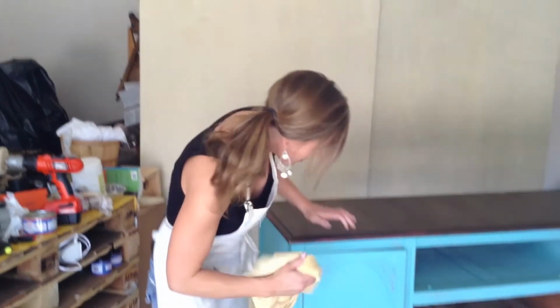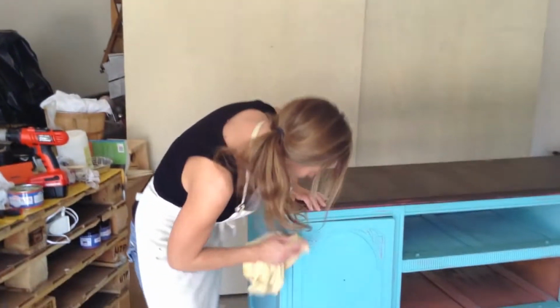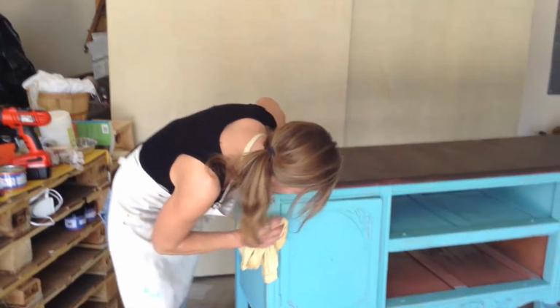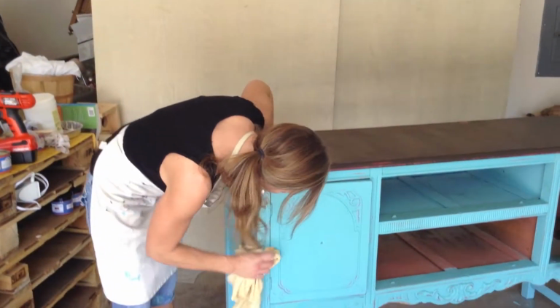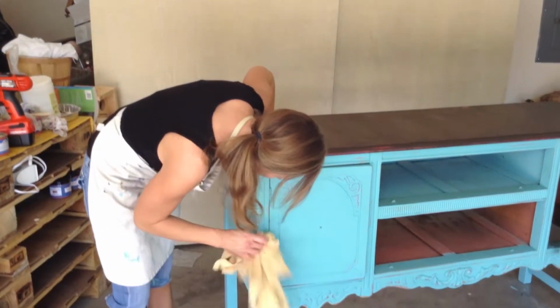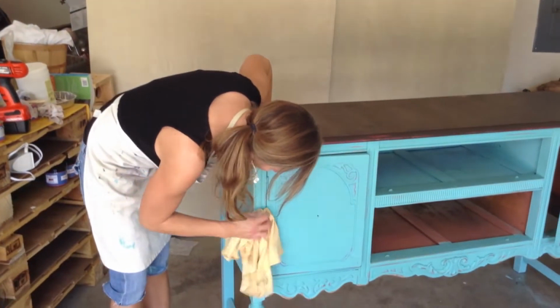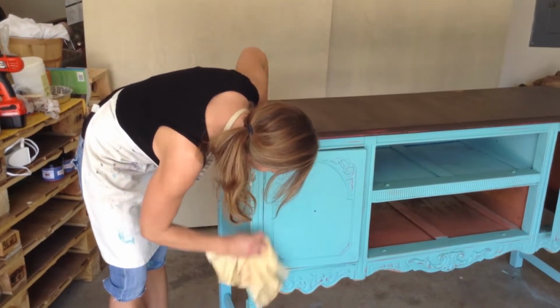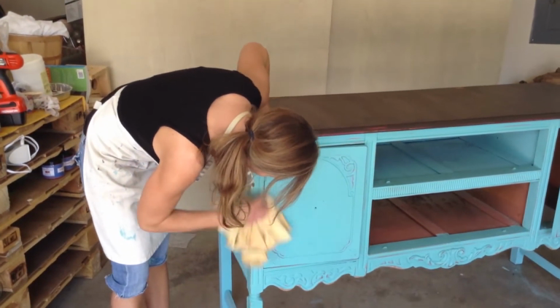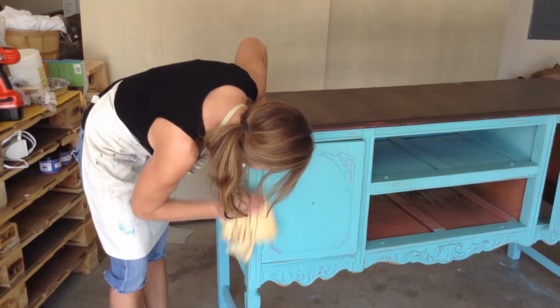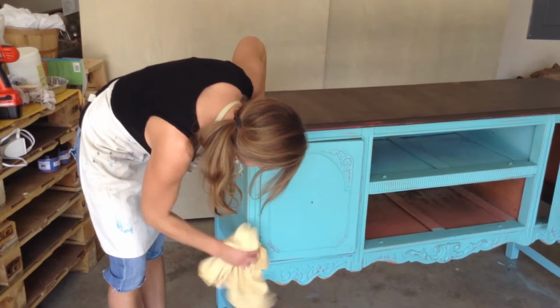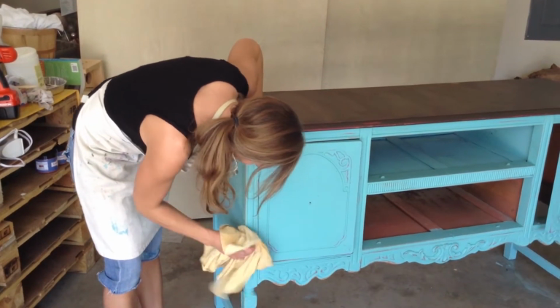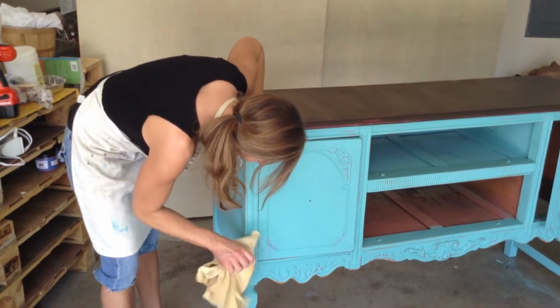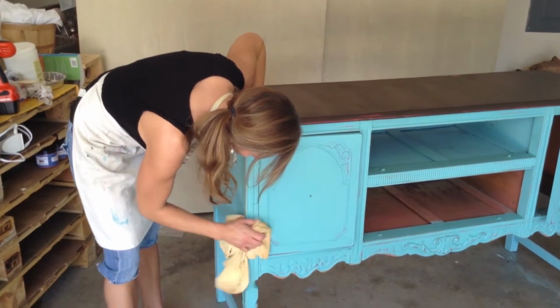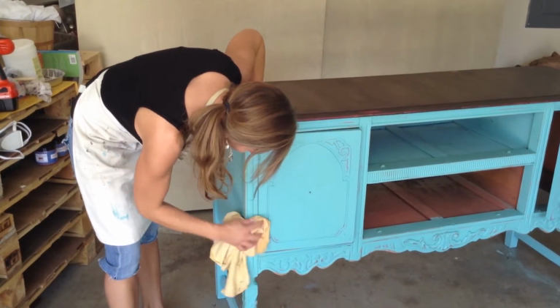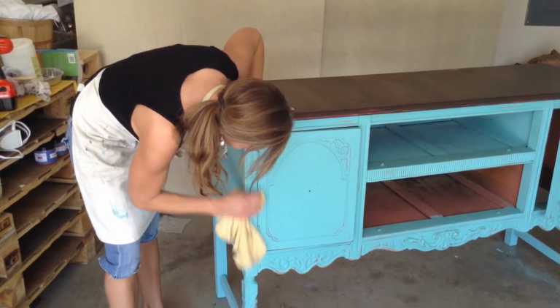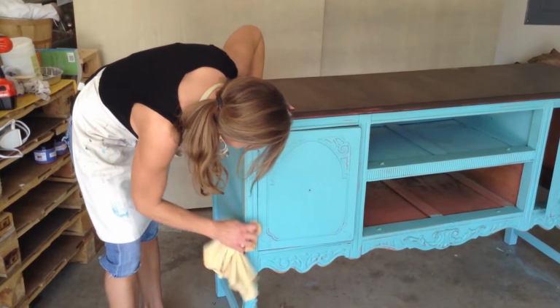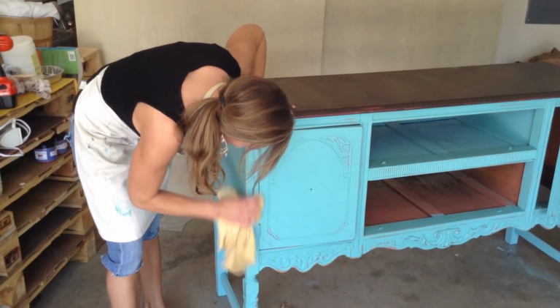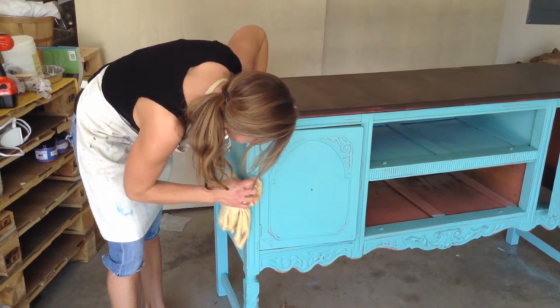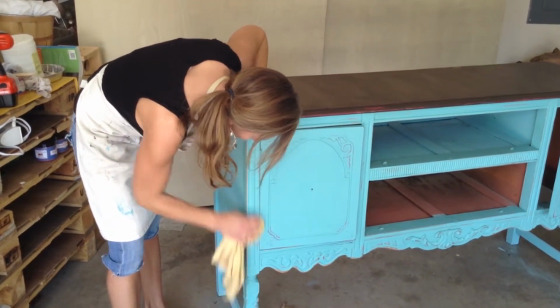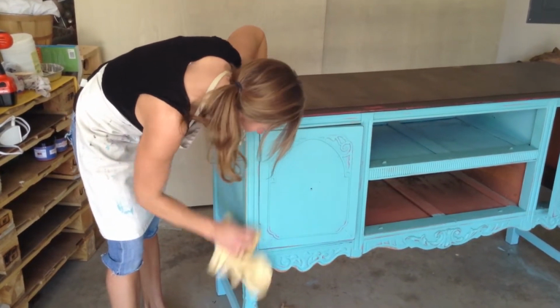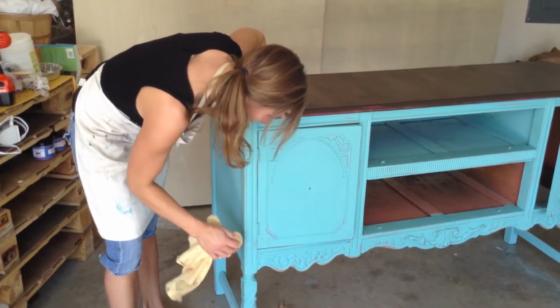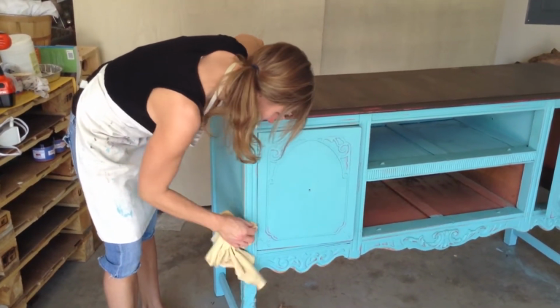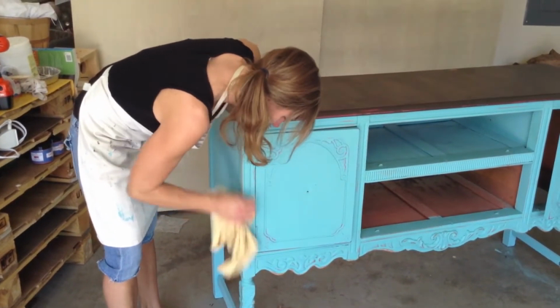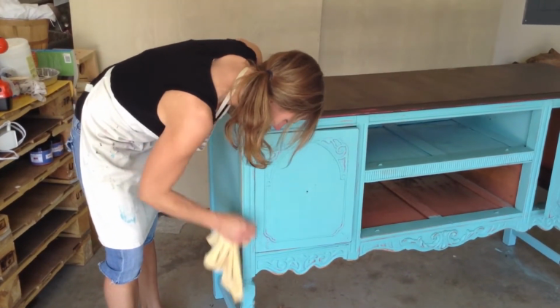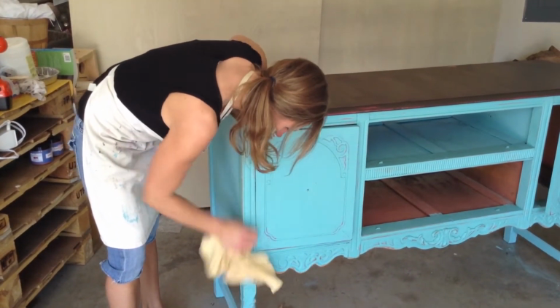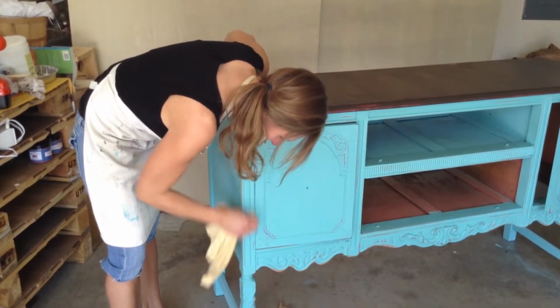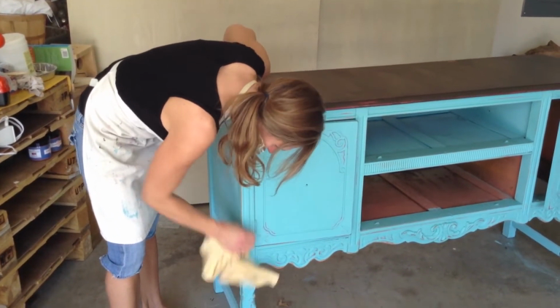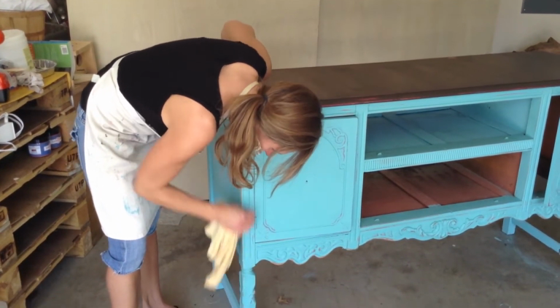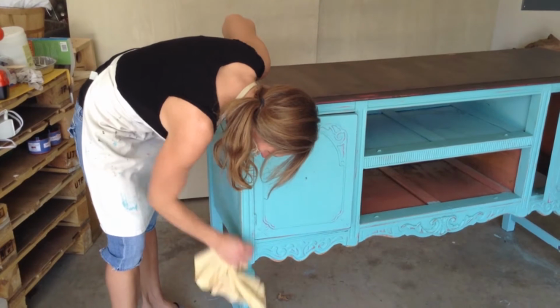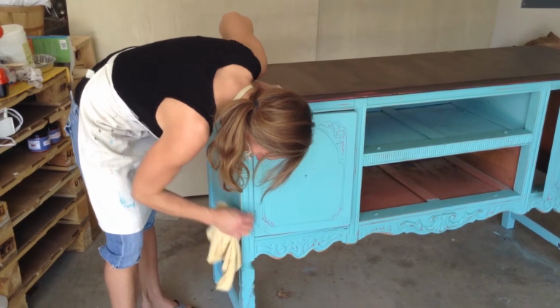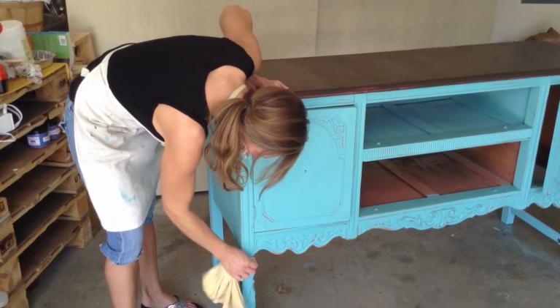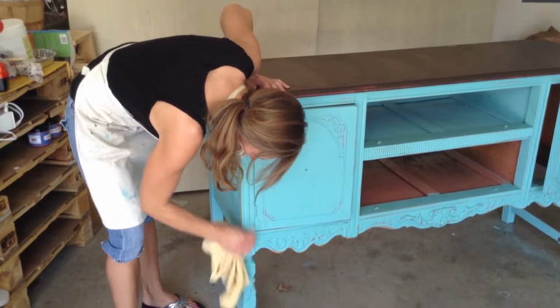I'm just going to go, and after your wax is dry, you just basically buff it really nice. It actually buffs it to a really, really nice shine.